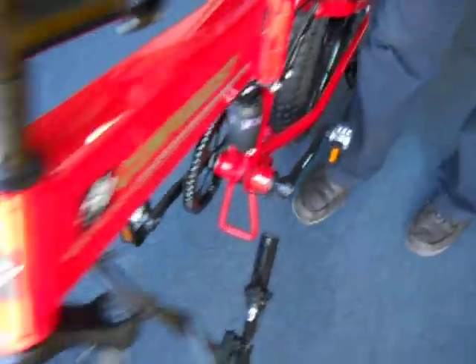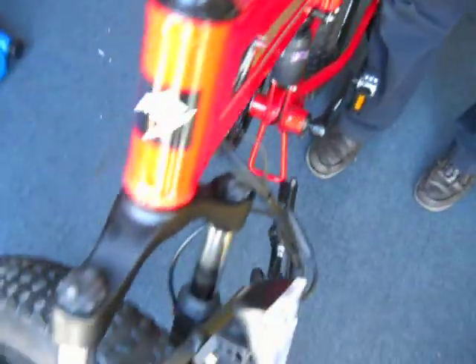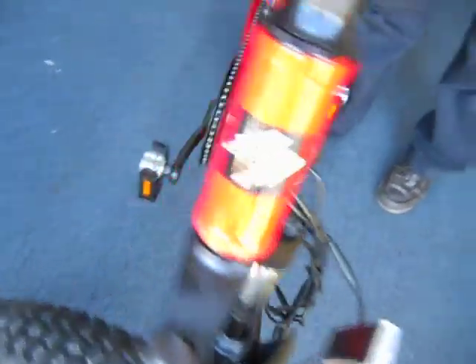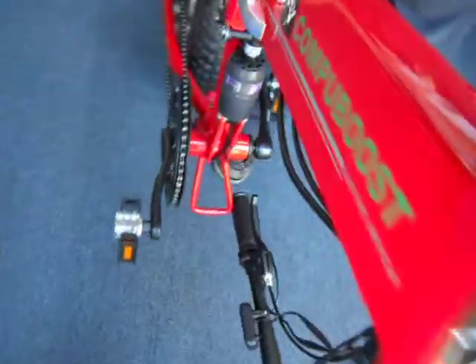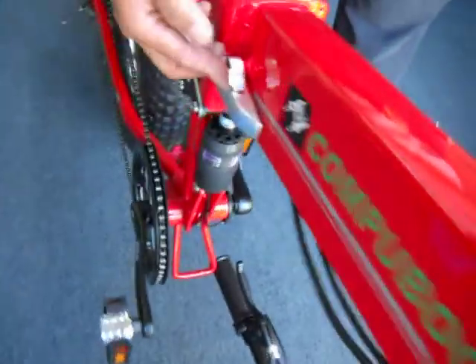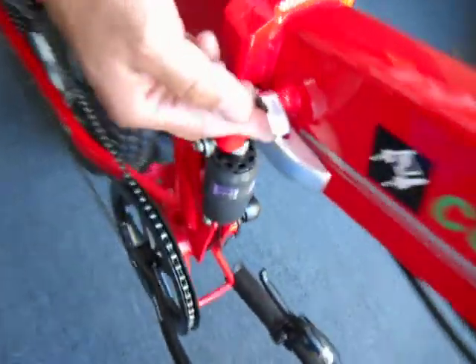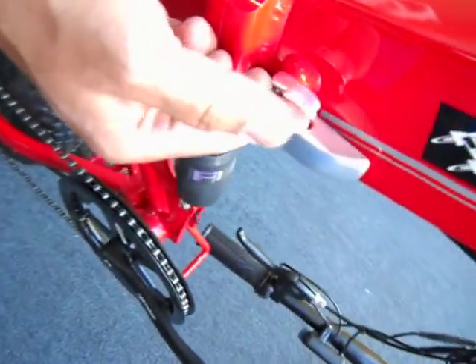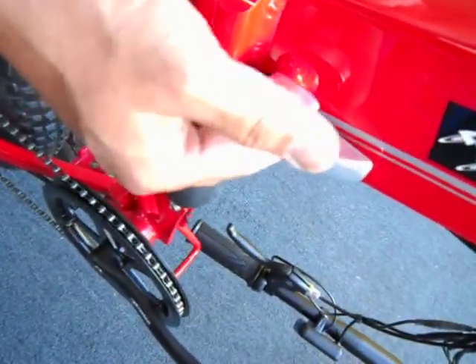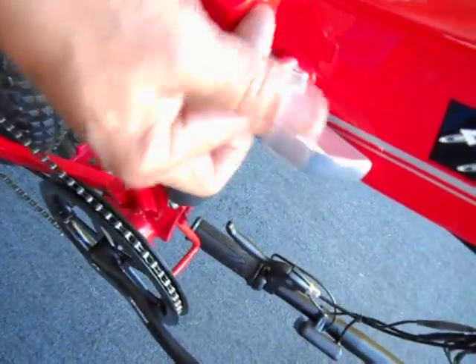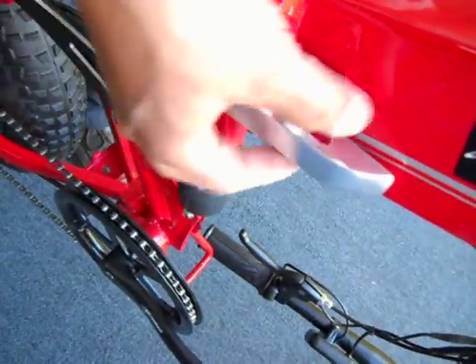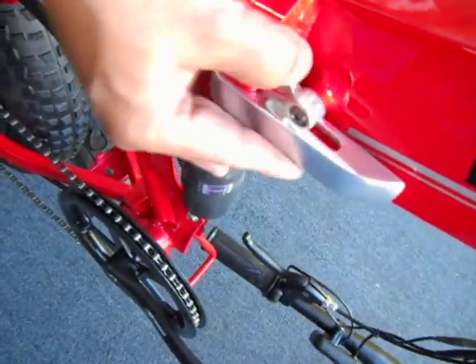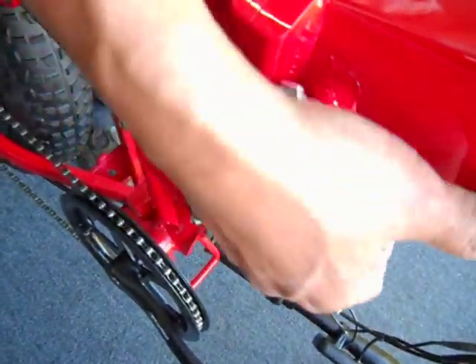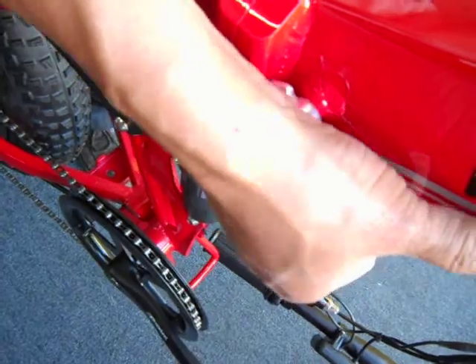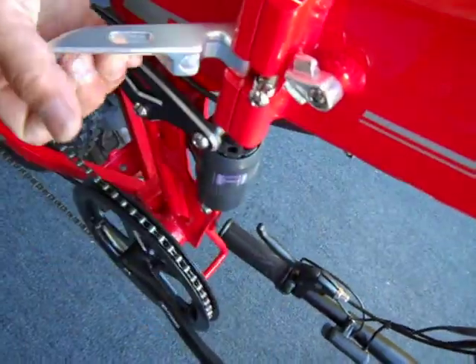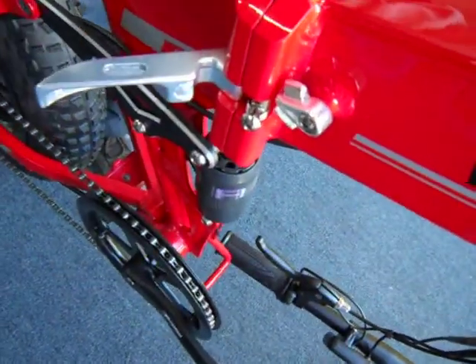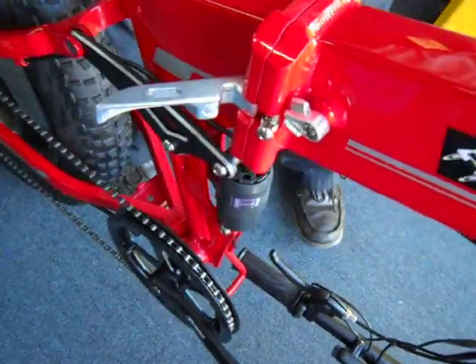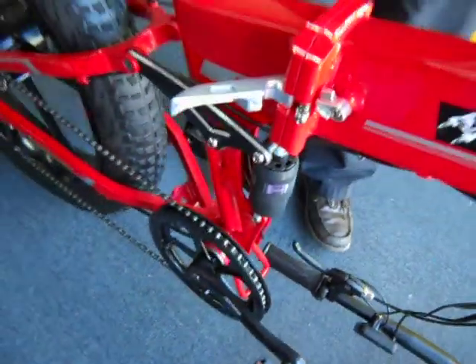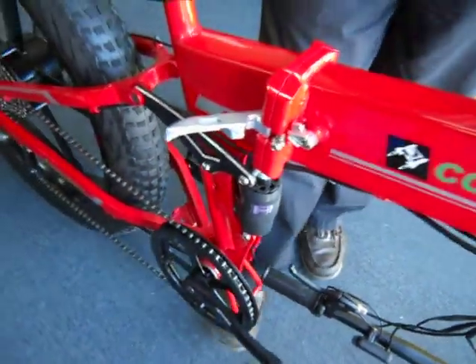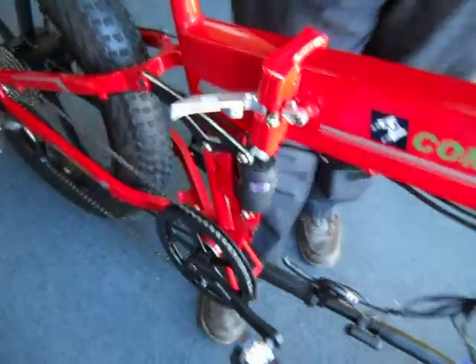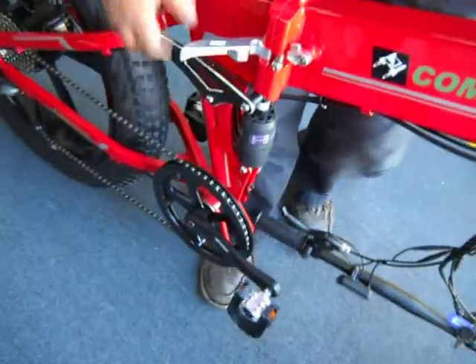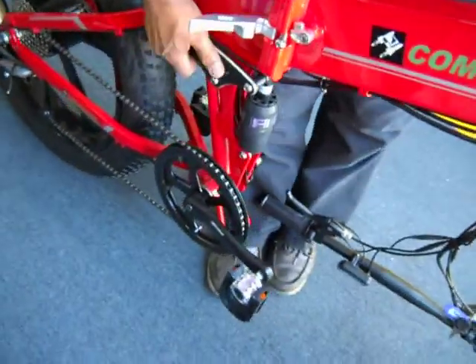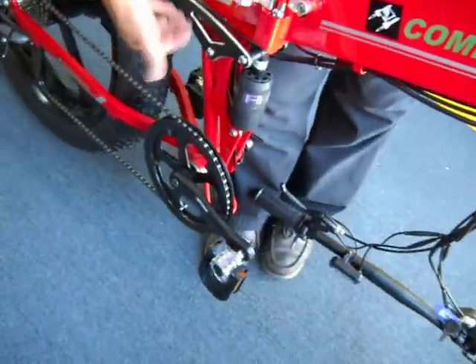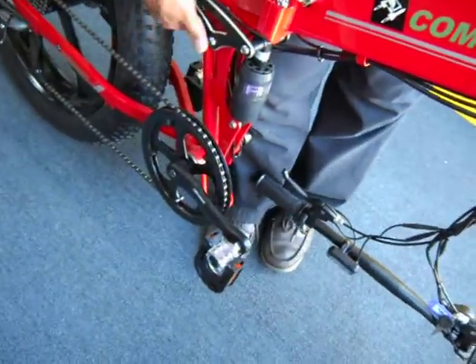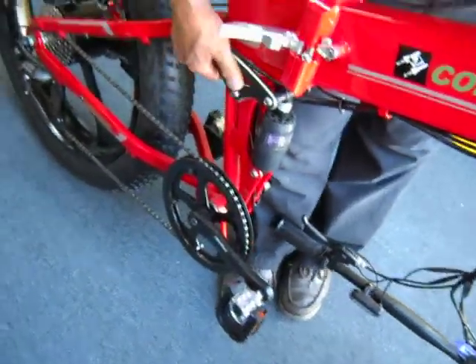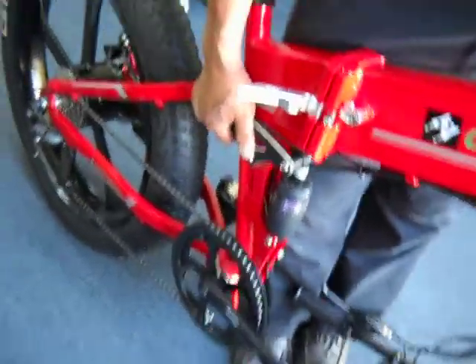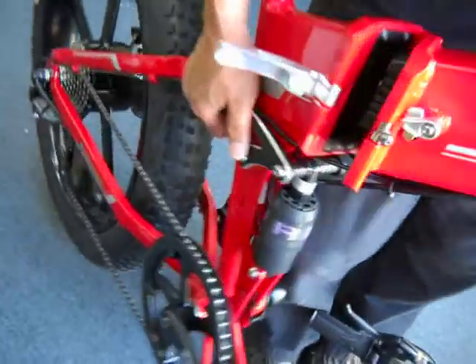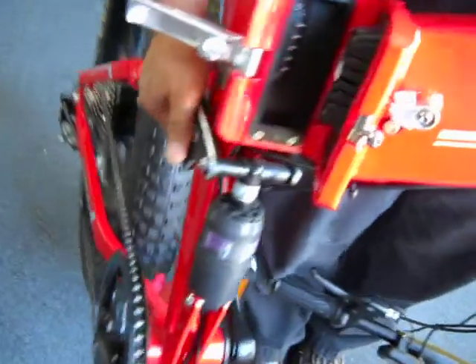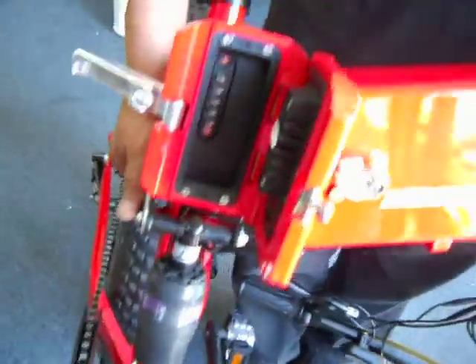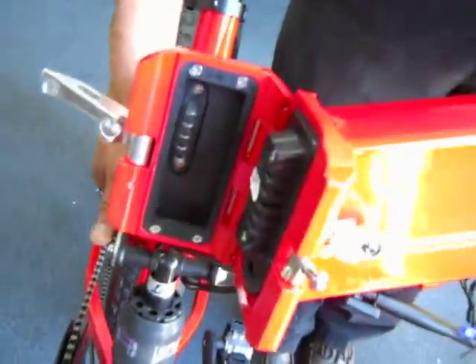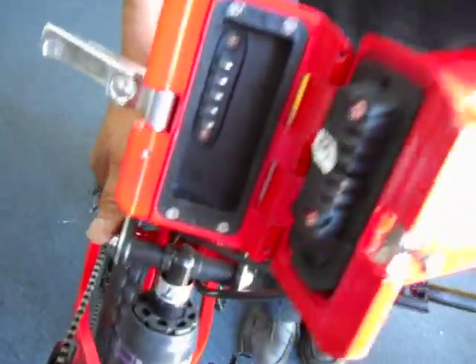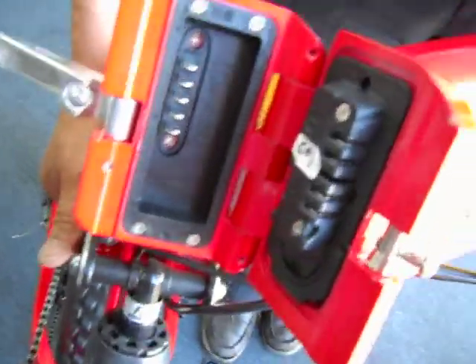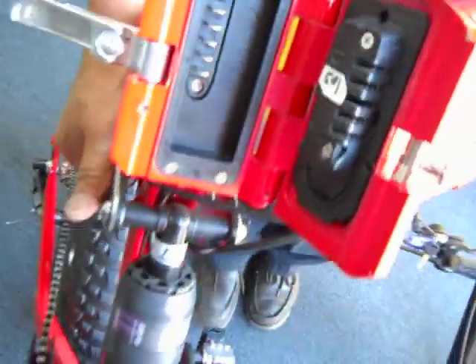Over on this part, there's a lock lever. You're going to undo the lock lever. You're going to lift. You're going to hold it like this. Hand on this part. And it just unfolds like this.